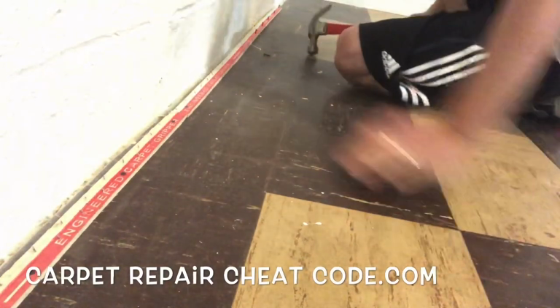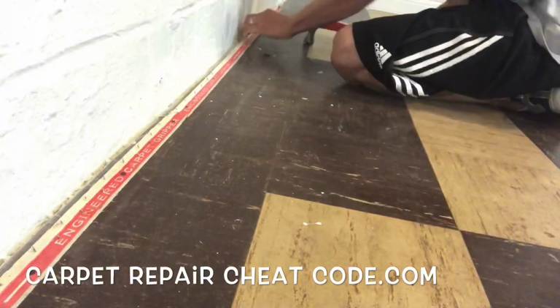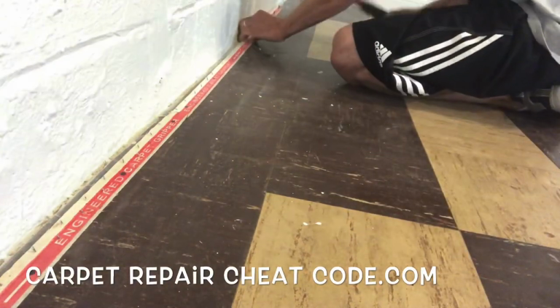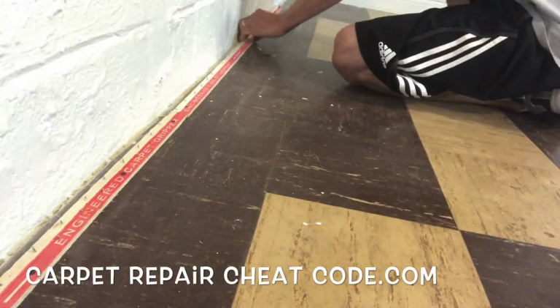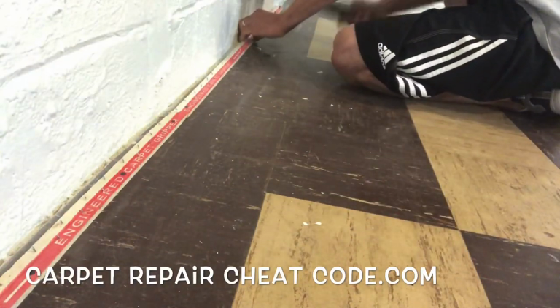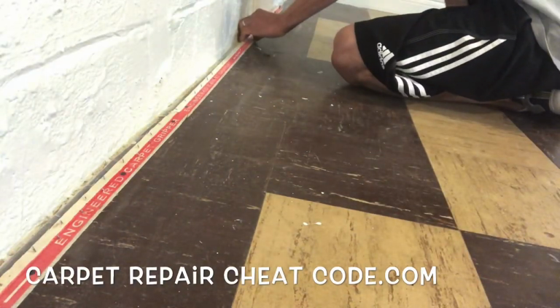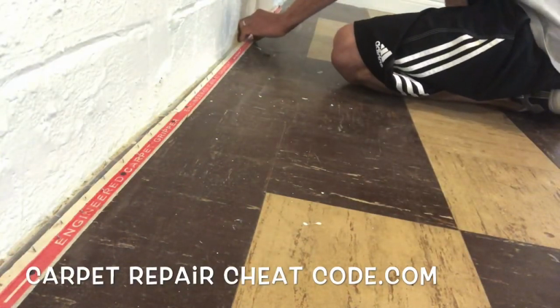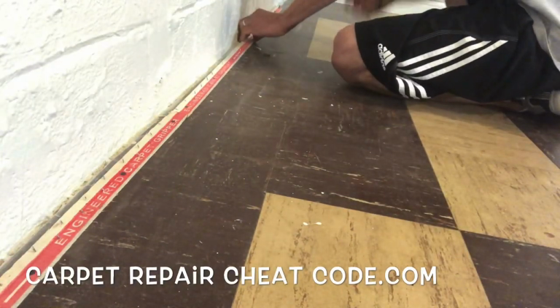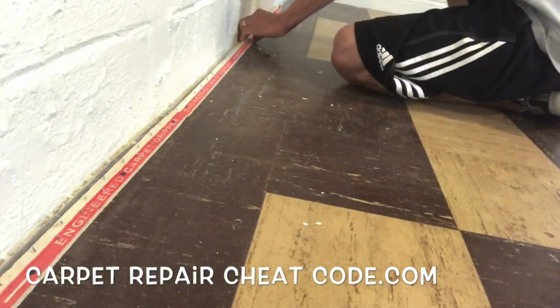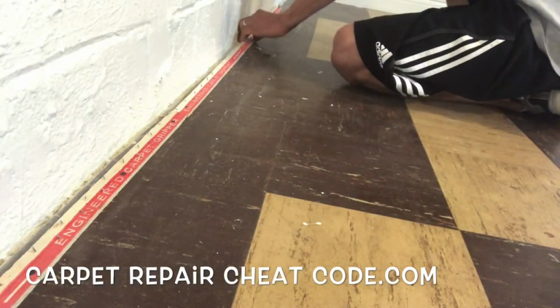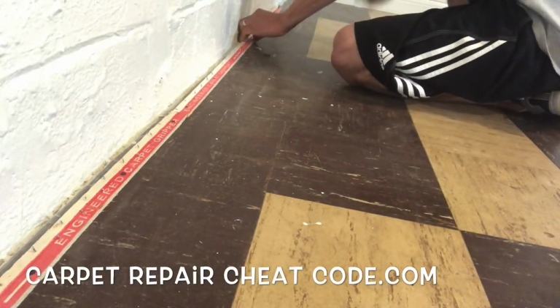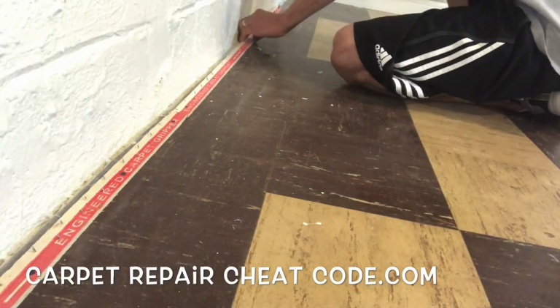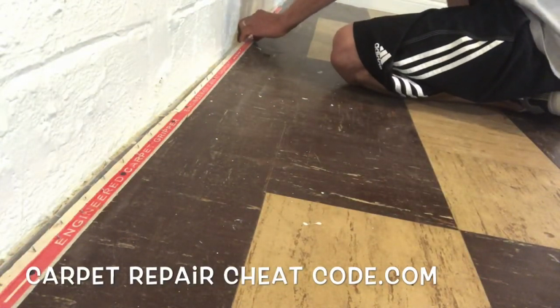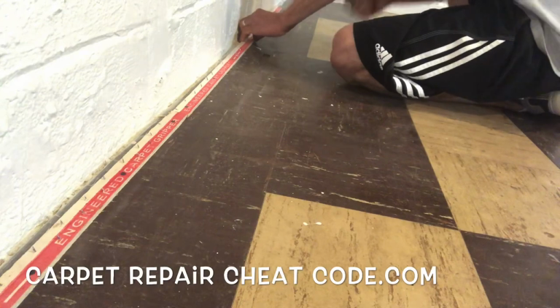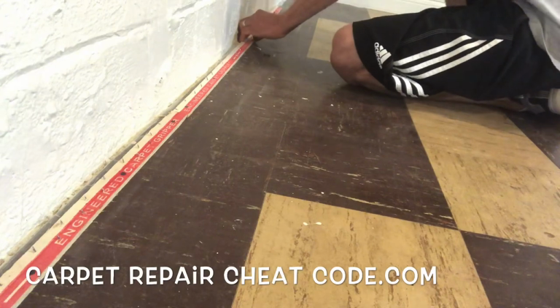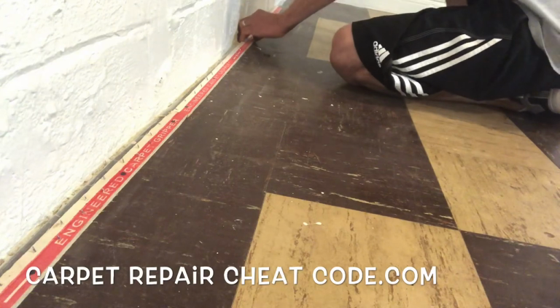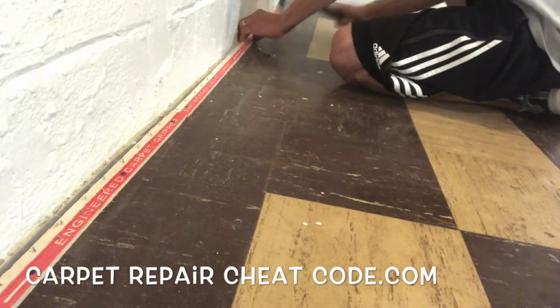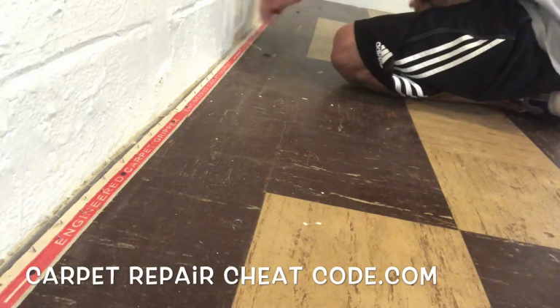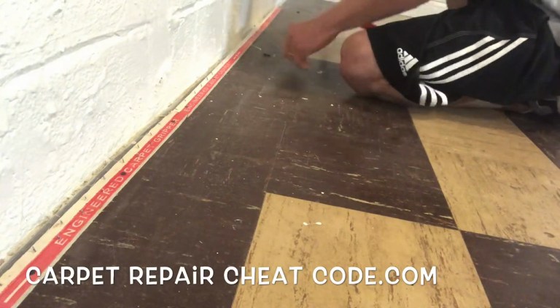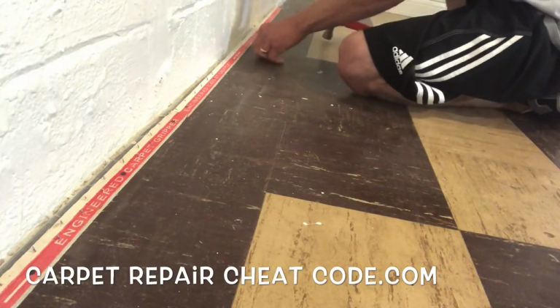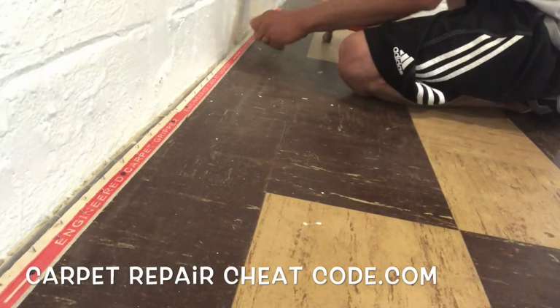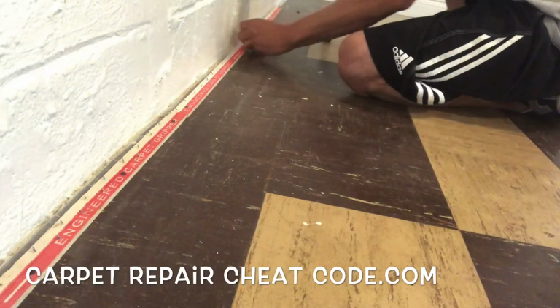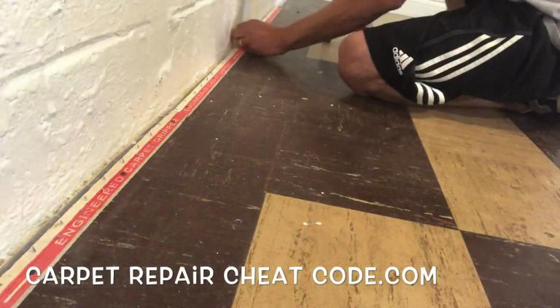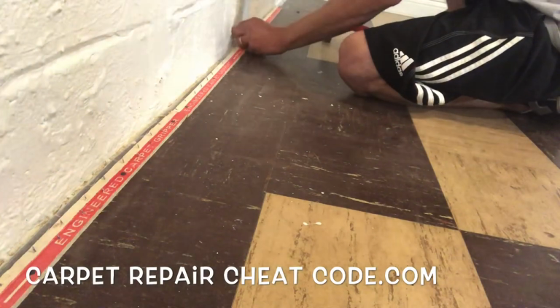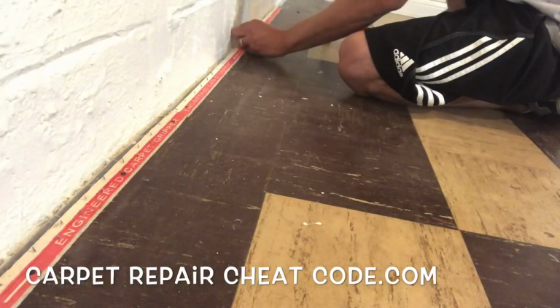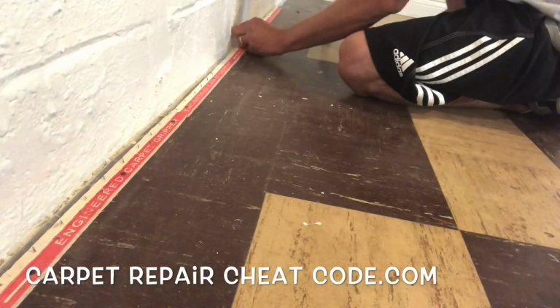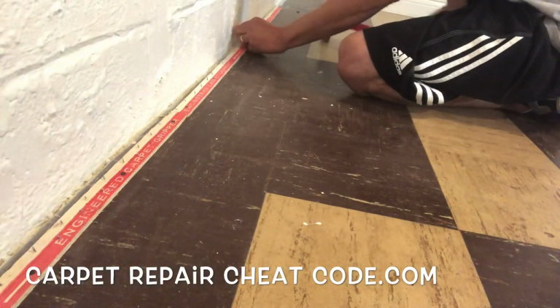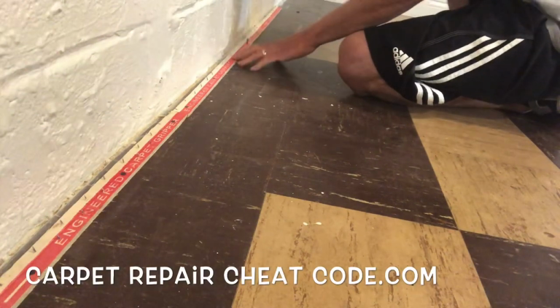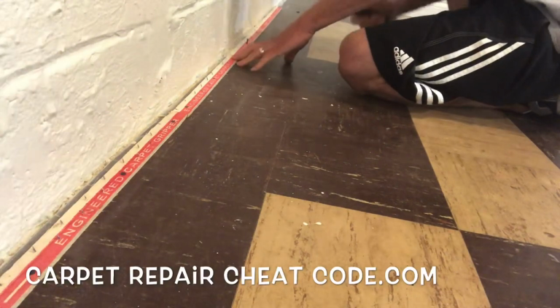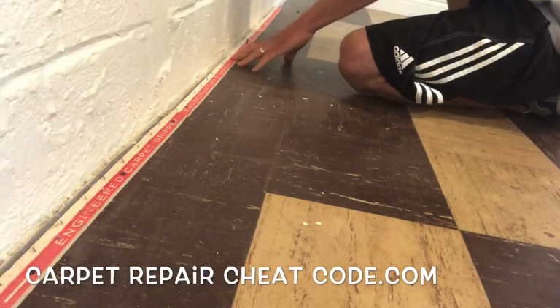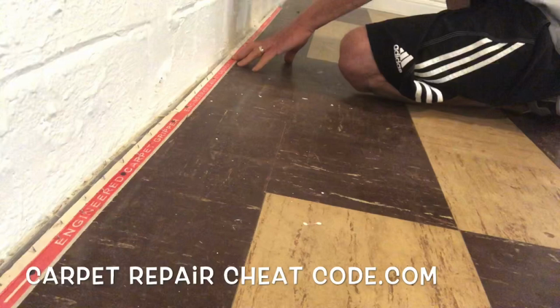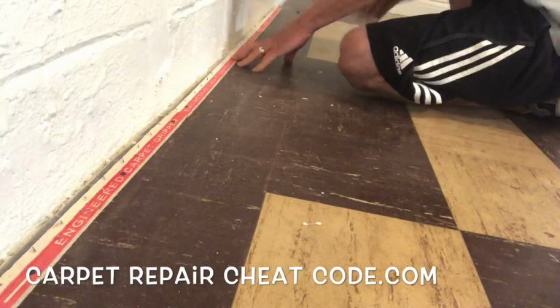This is one of the few cases where the quote-unquote cheap tack strip from the big box stores — Lowe's, Home Depot, Menards, whatever — is actually better for the installation on this.